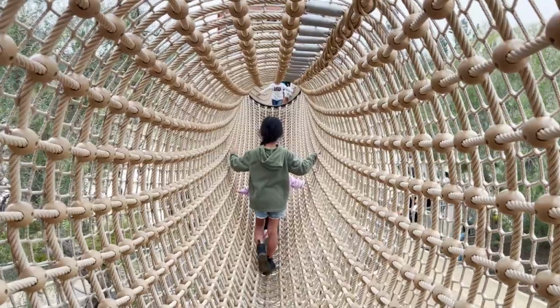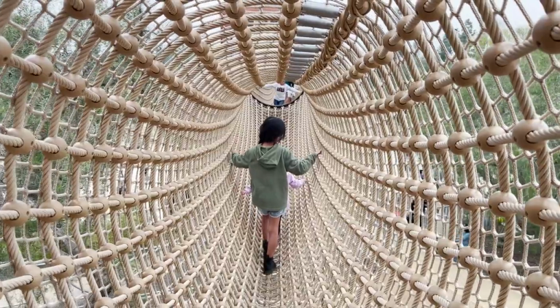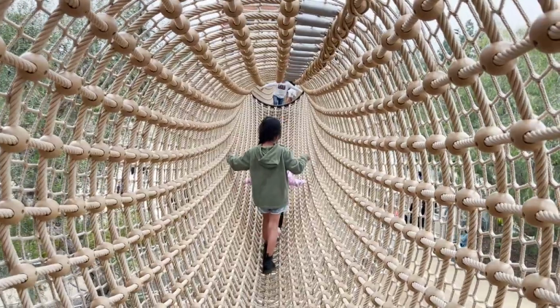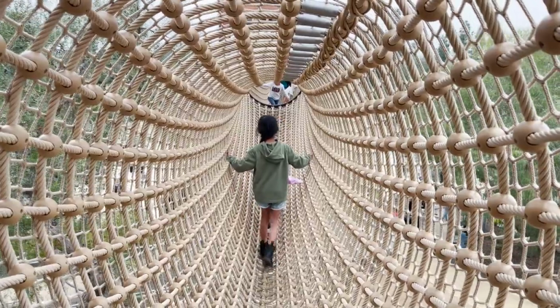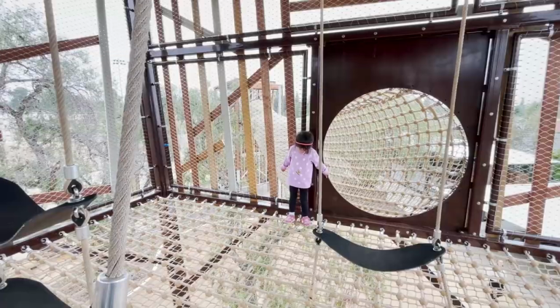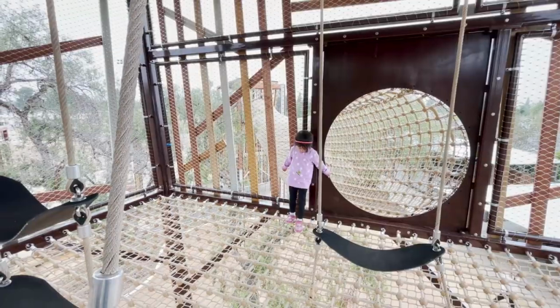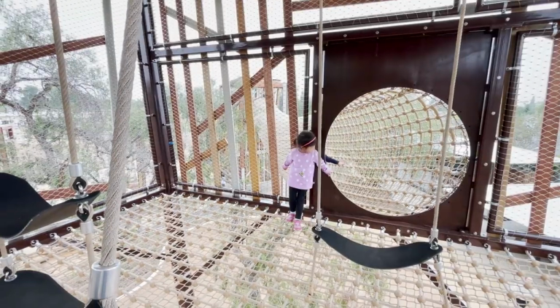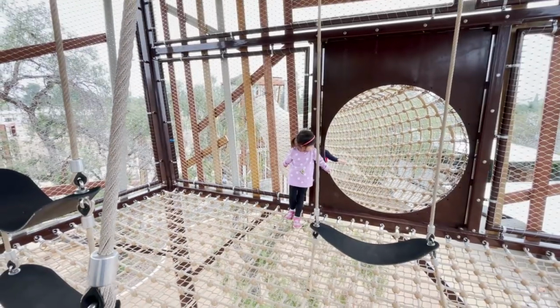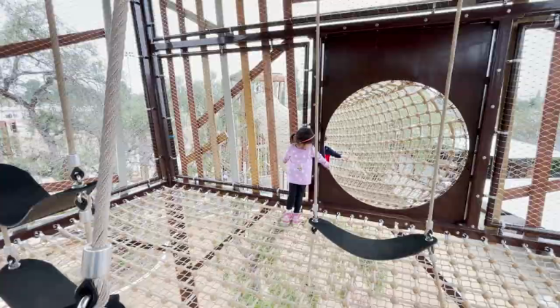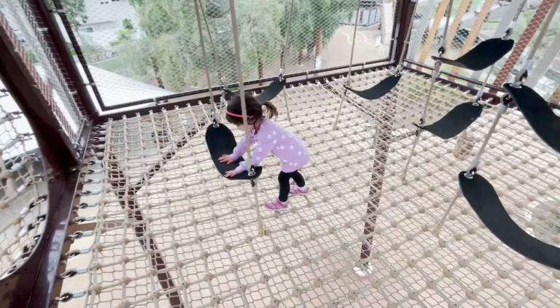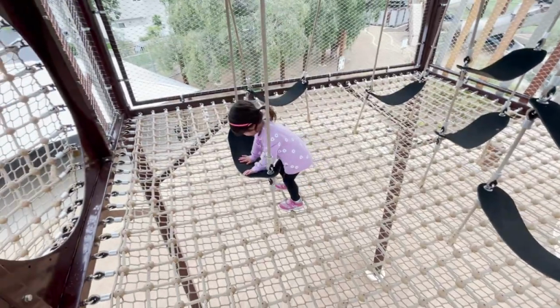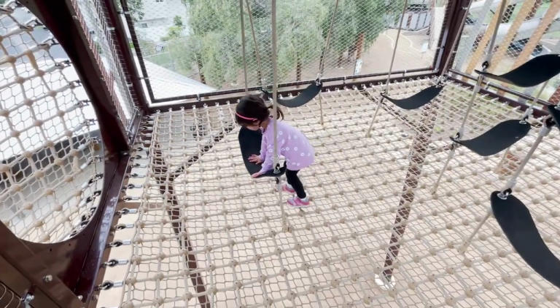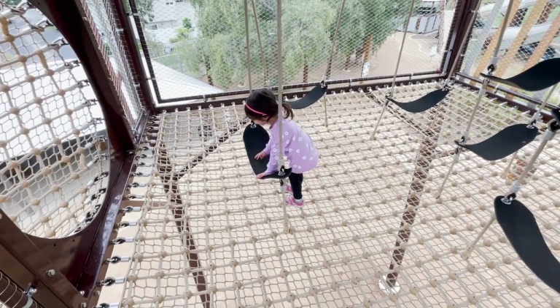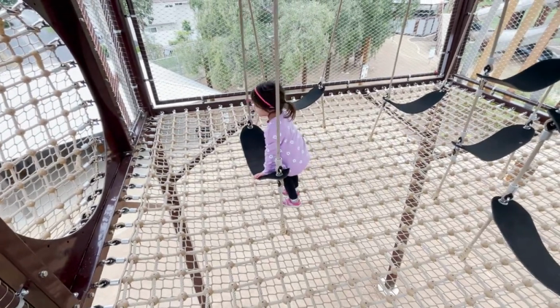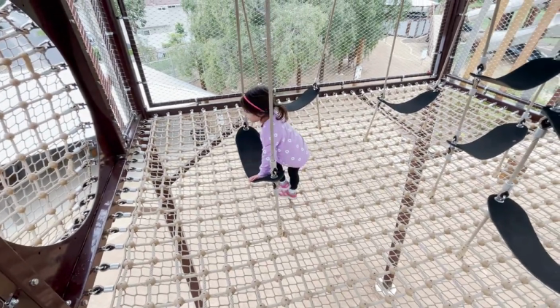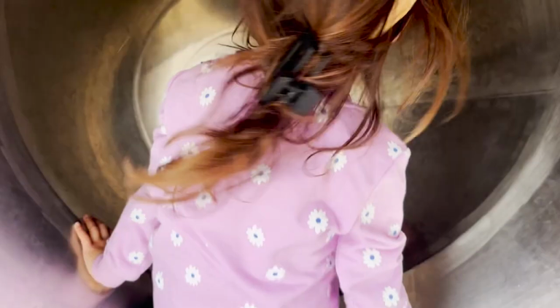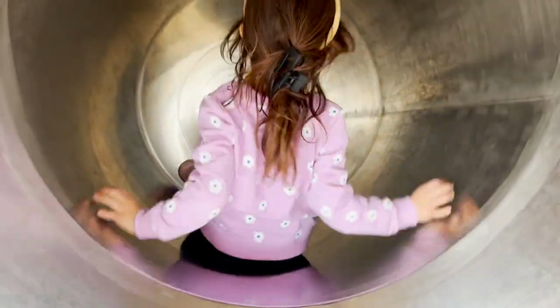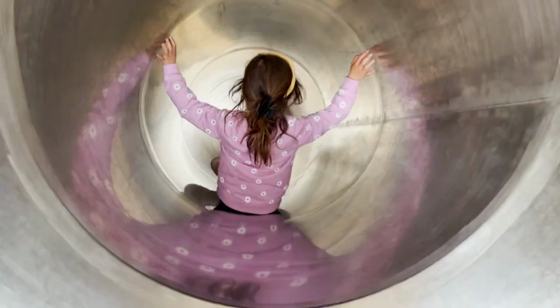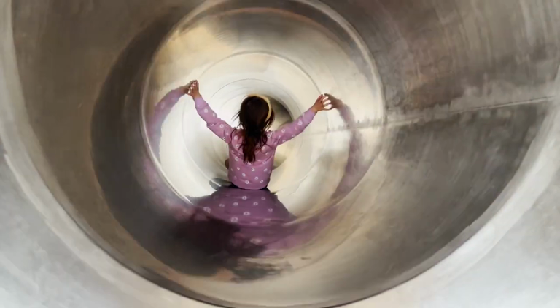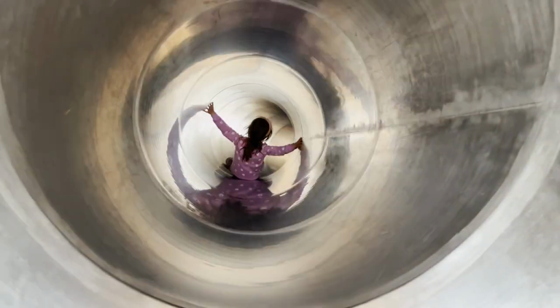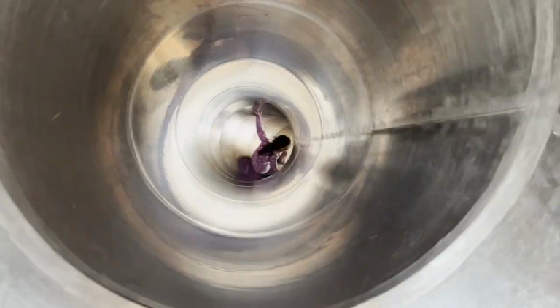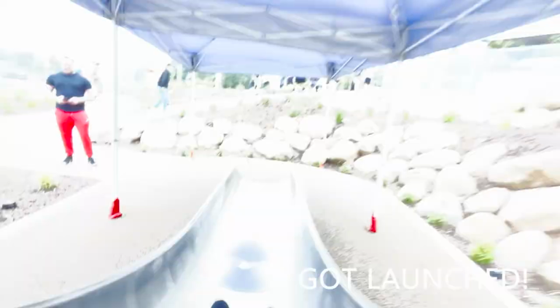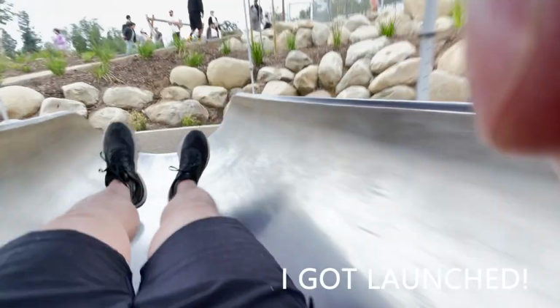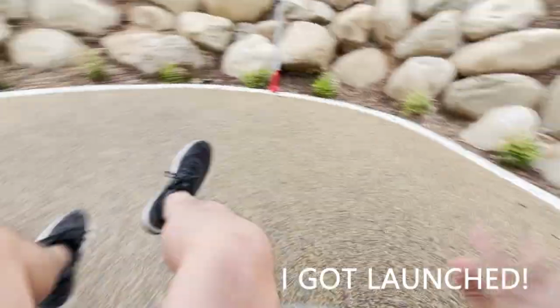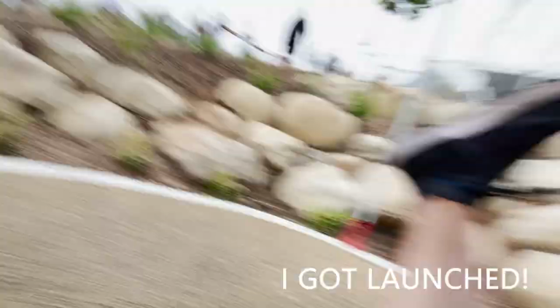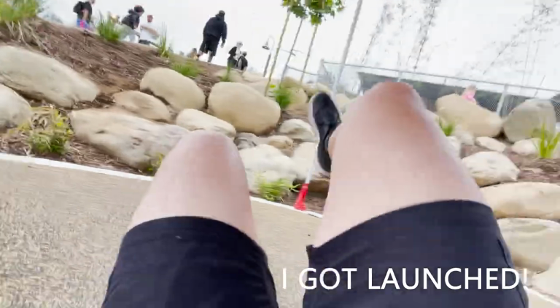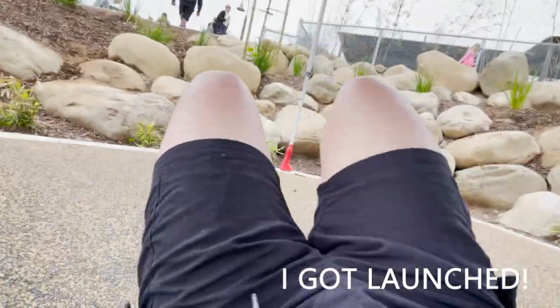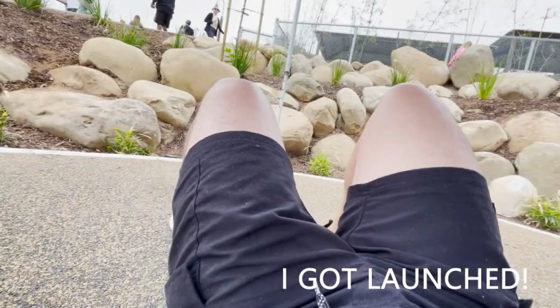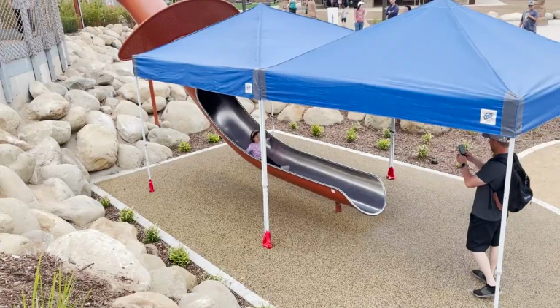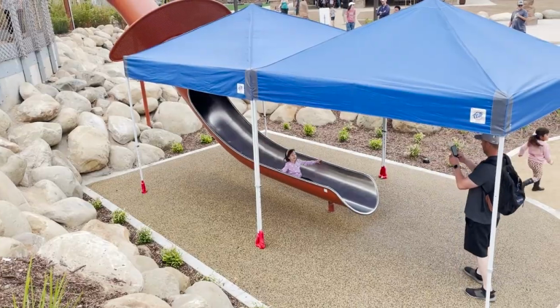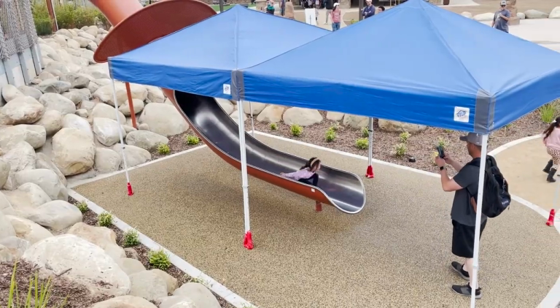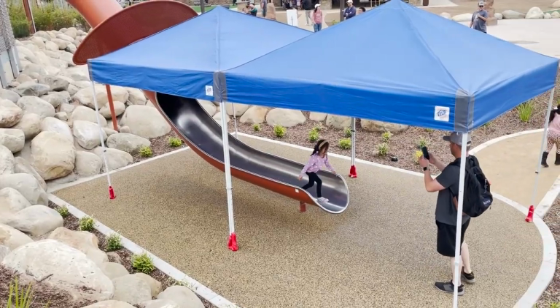Long cargo net tunnels connect to a cargo net room that encourages kids to play in a space with nothing under them. The tower also has an old school metal slide that will launch you if you aren't prepared to stop, so be sure the slide is clear before heading down.